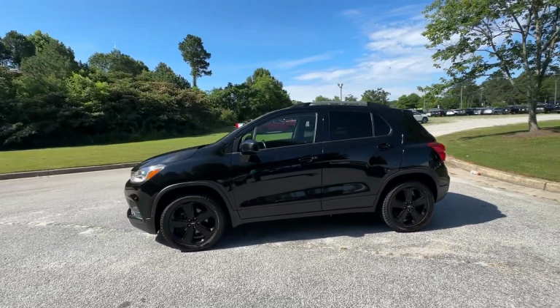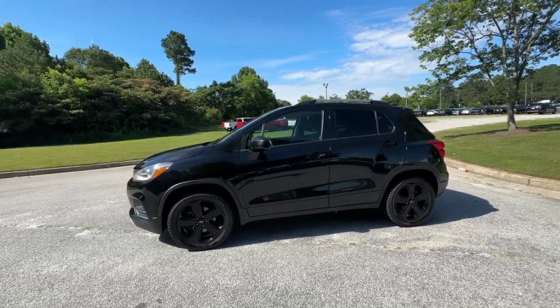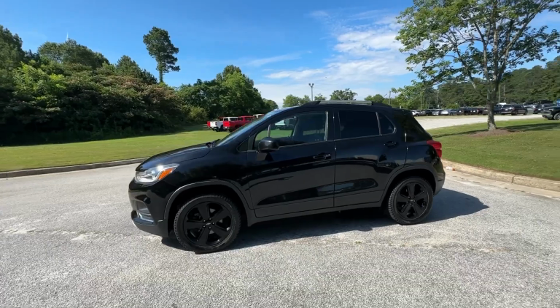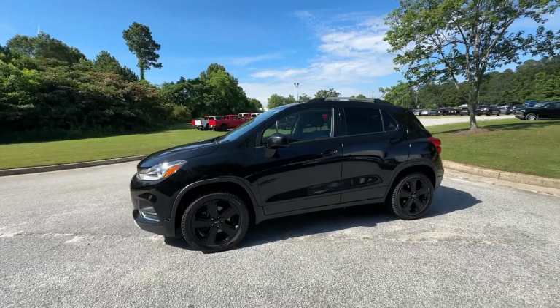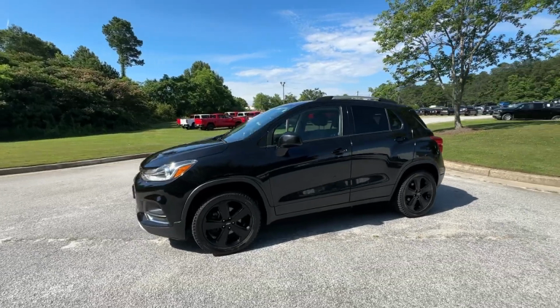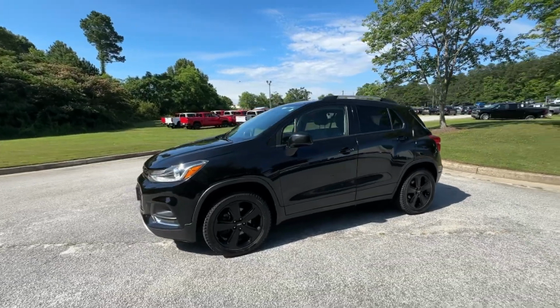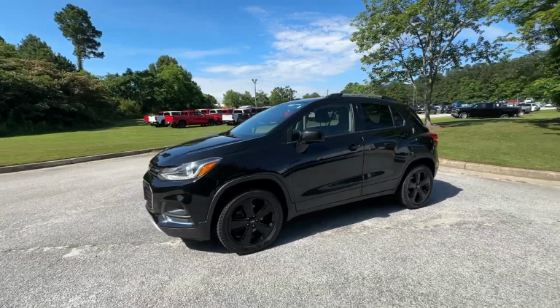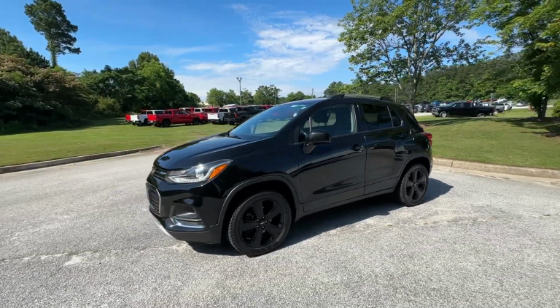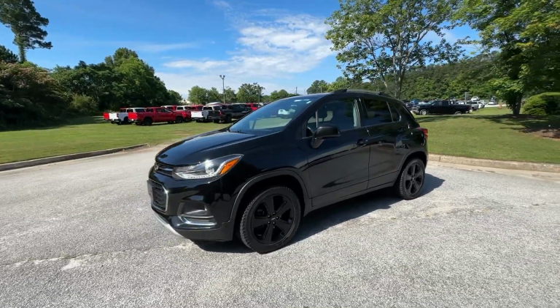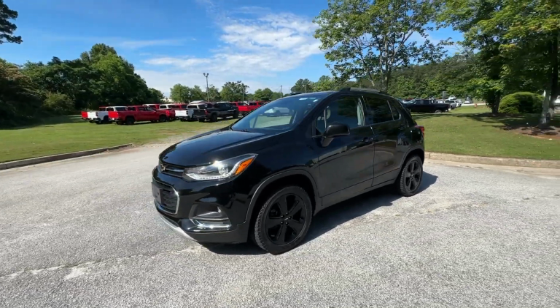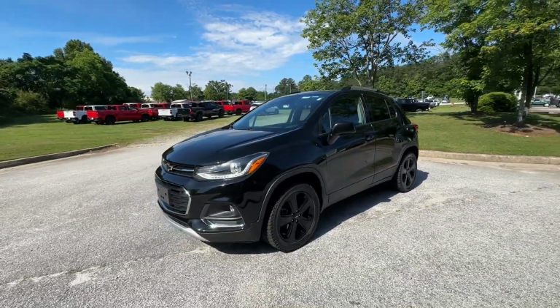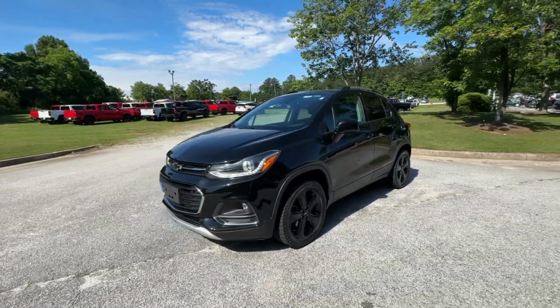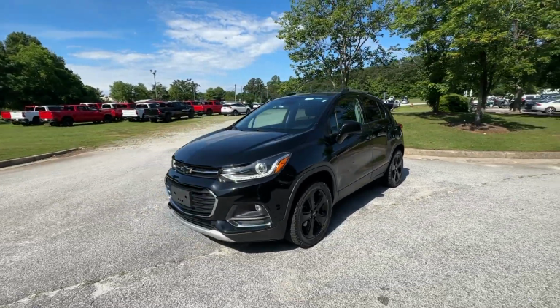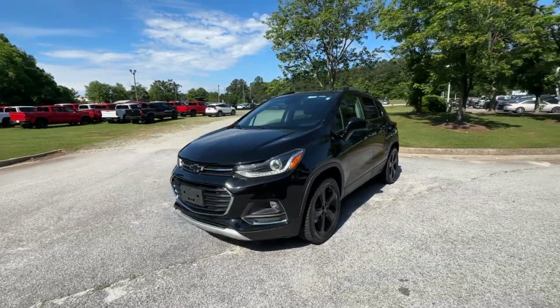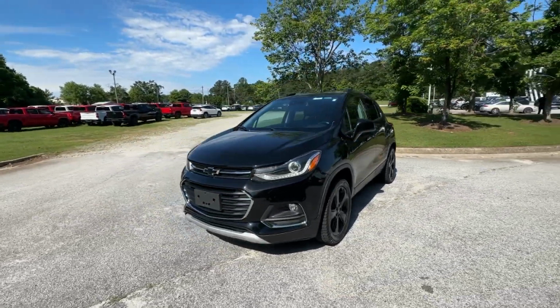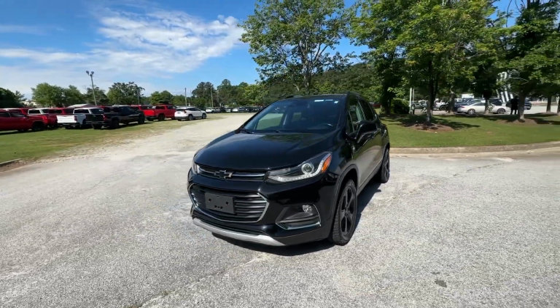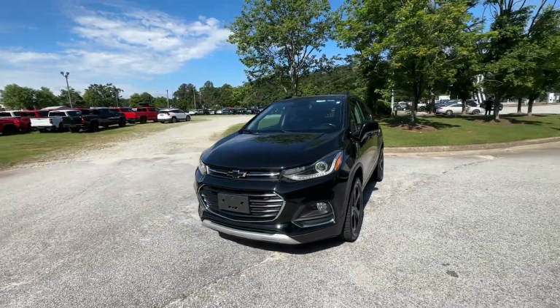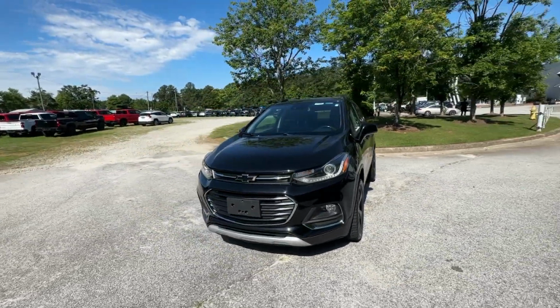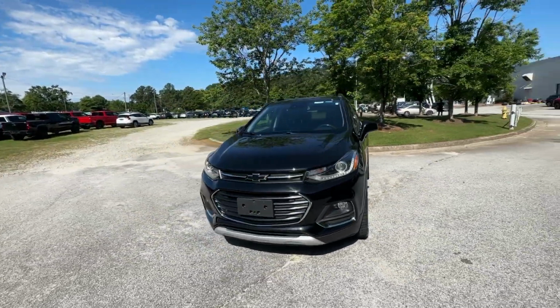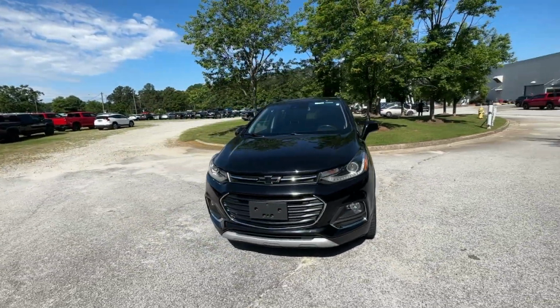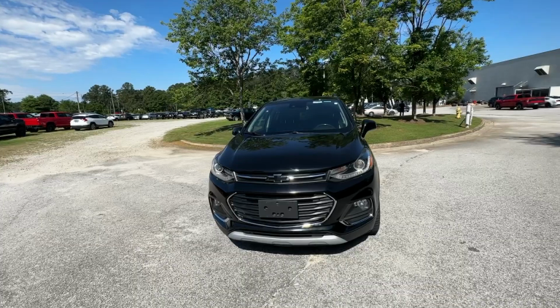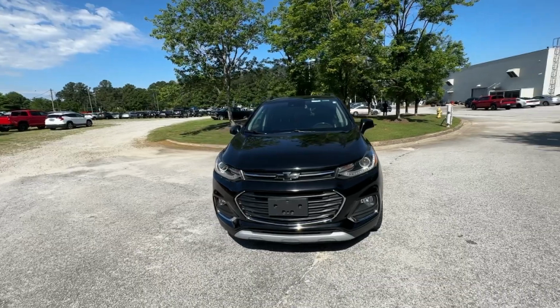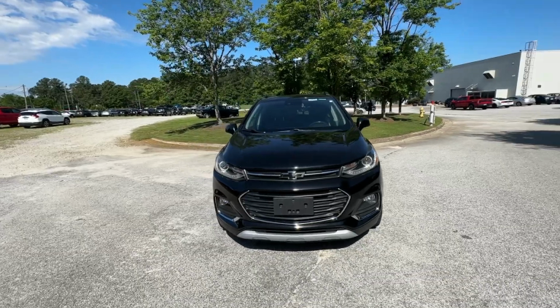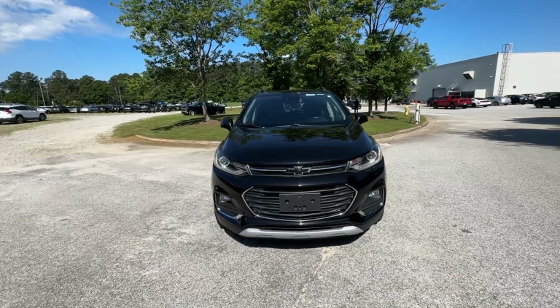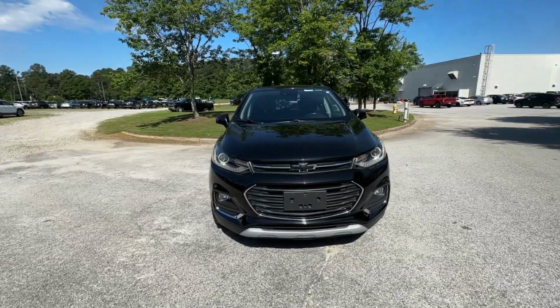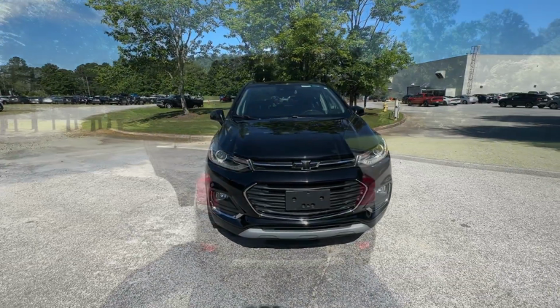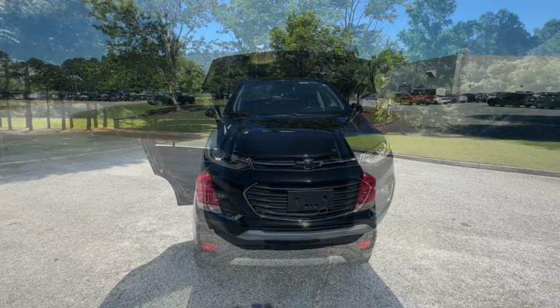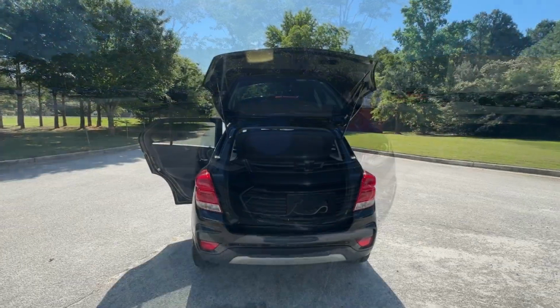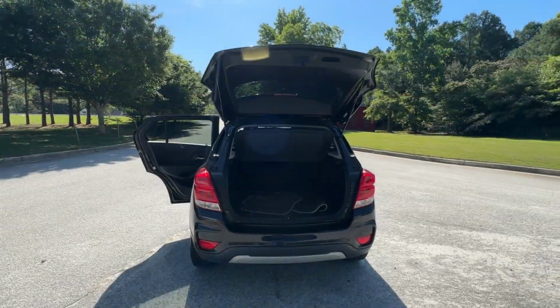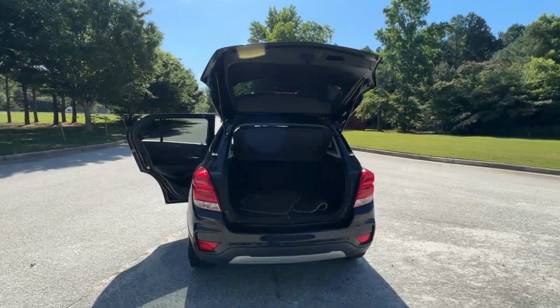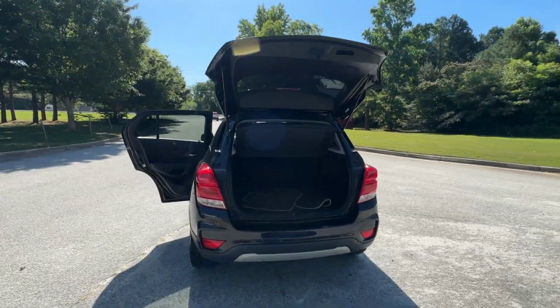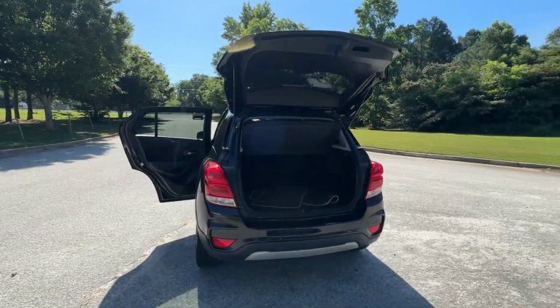These are just some of the great options this vehicle comes with: pre-collision system, lane departure warning, sun/moonroof, and all-wheel drive.